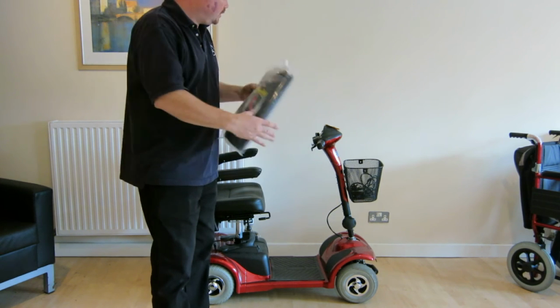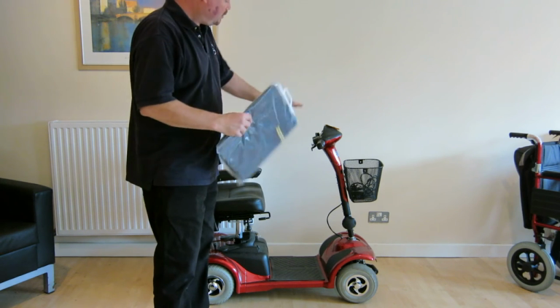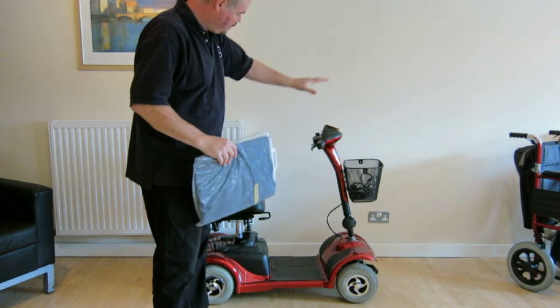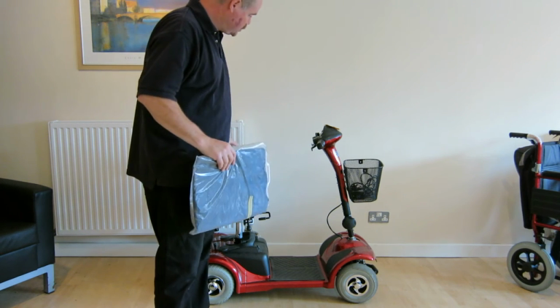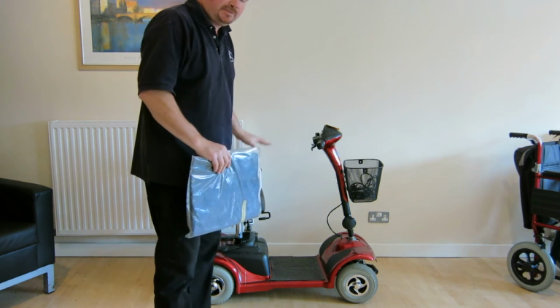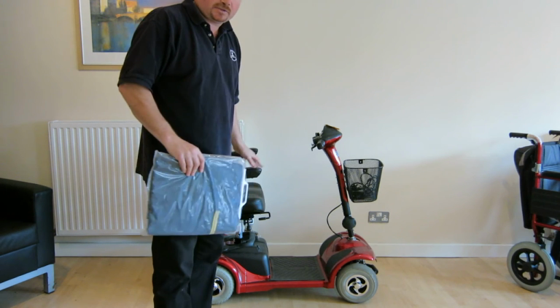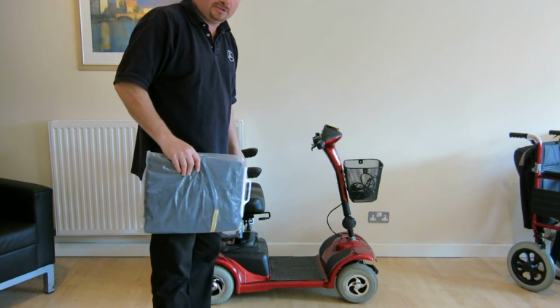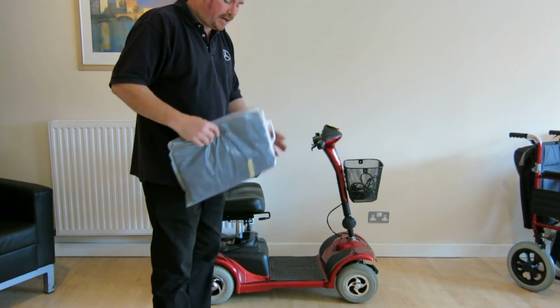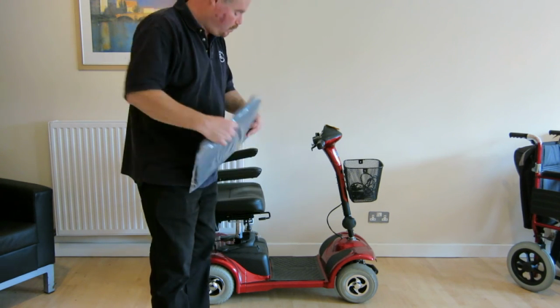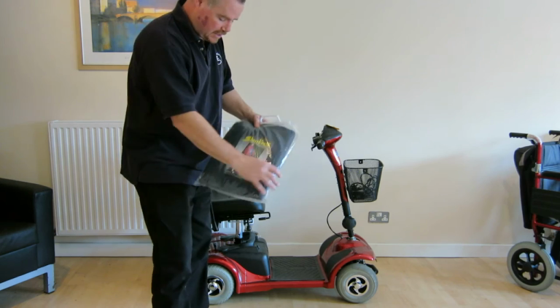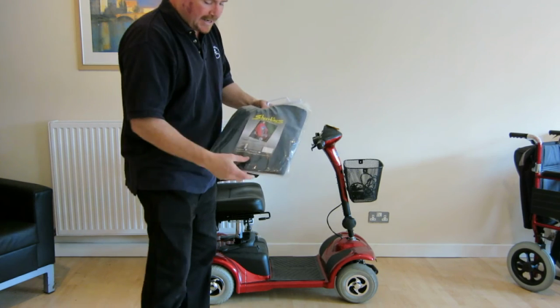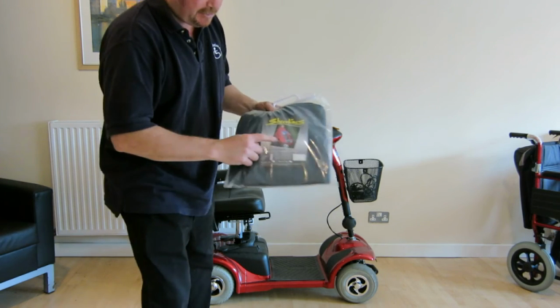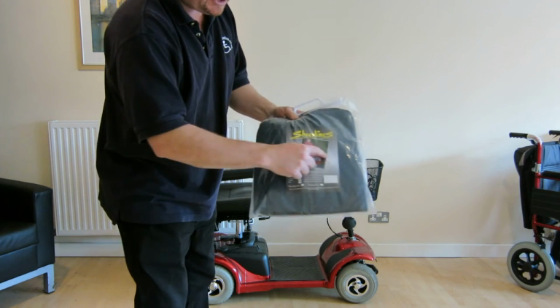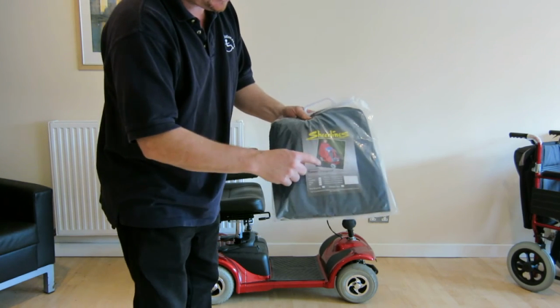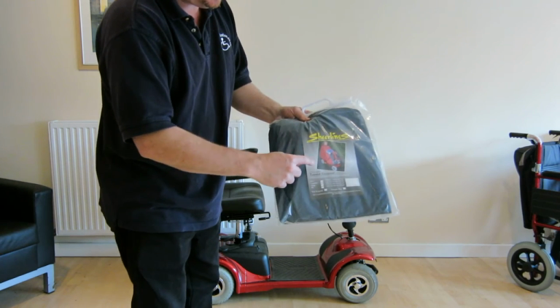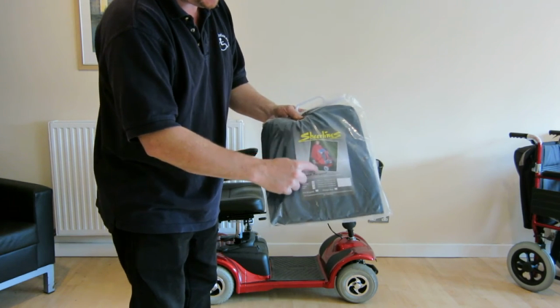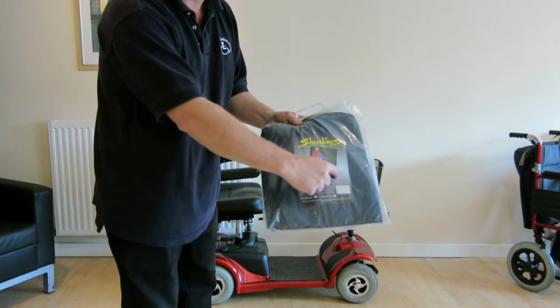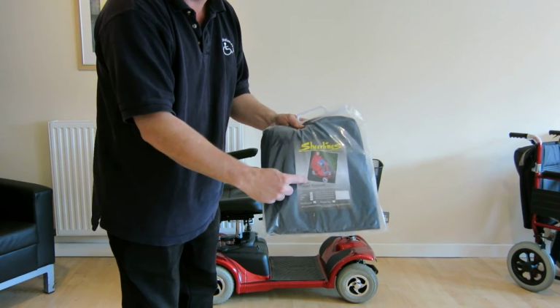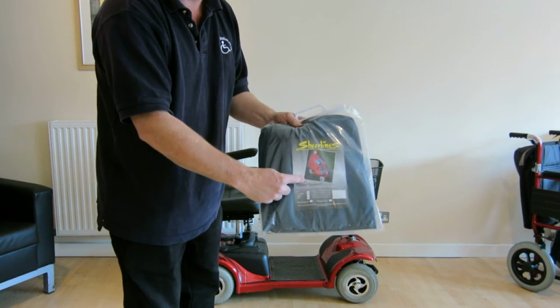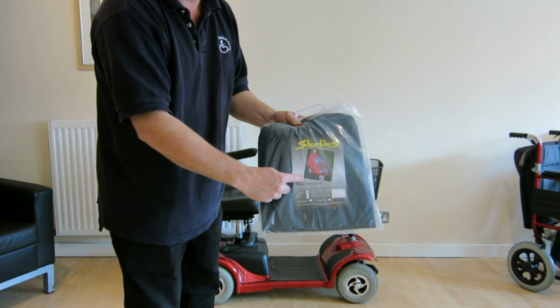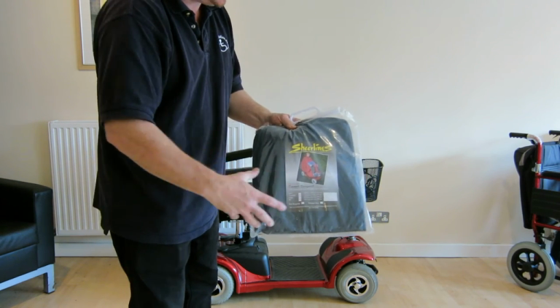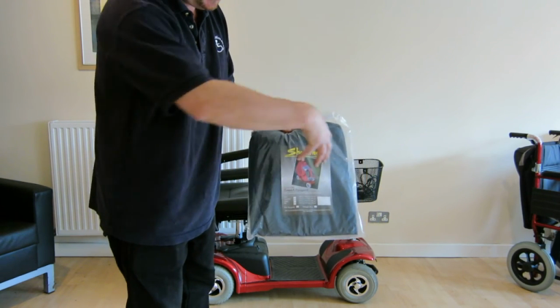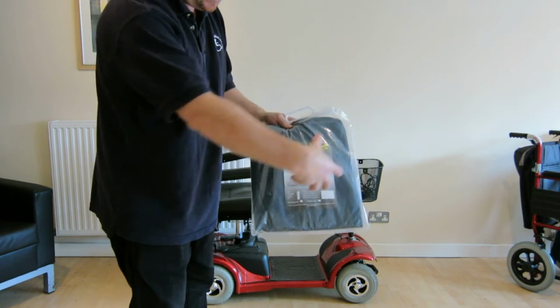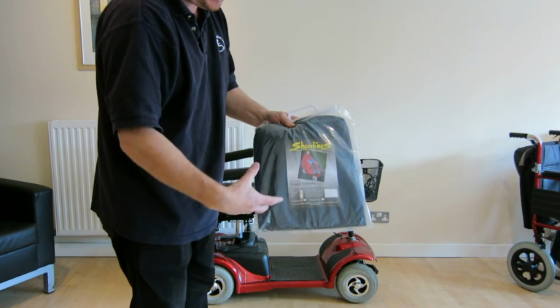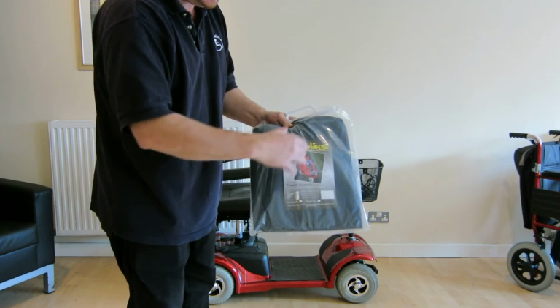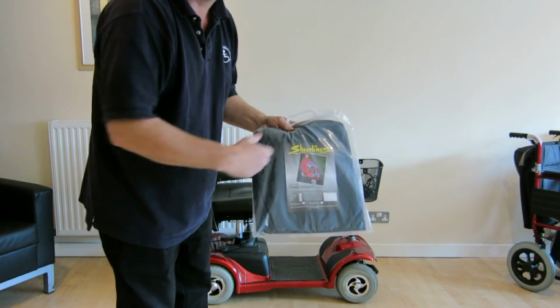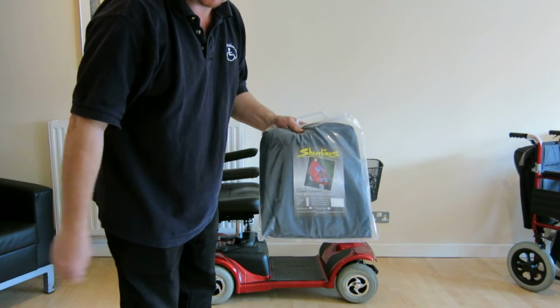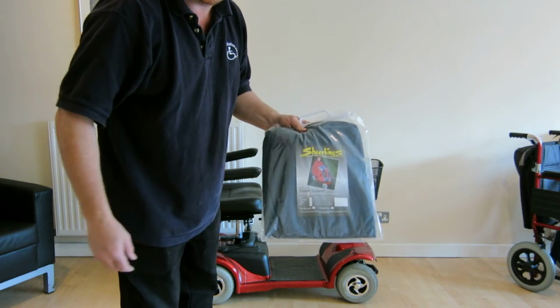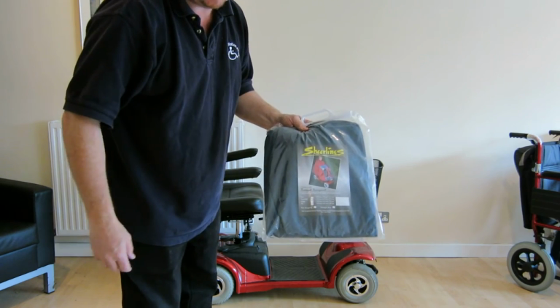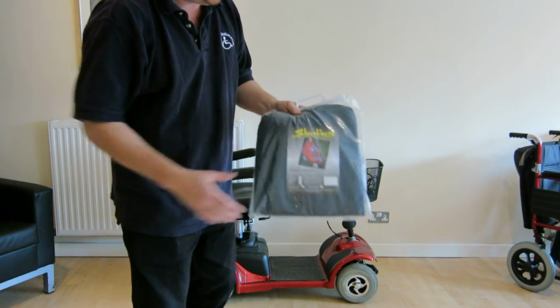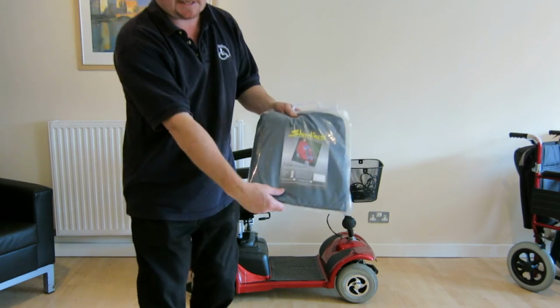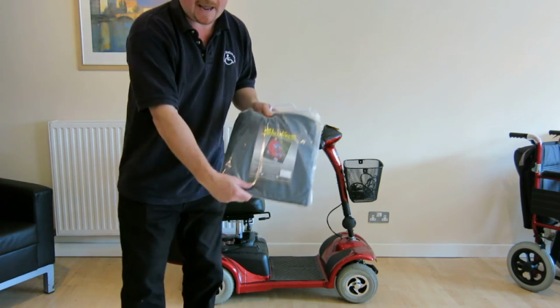It covers both the rider and the scooter, keeps you nice and warm and dry. Similar principle to the cover, it's got an elasticated bottom, so it fits quite smoothly but stays clear of the wheels. So that's the cape.